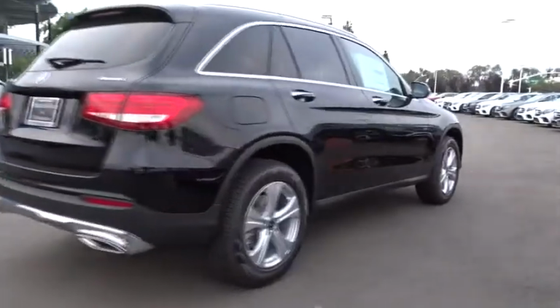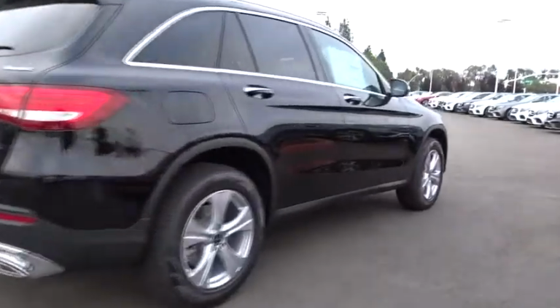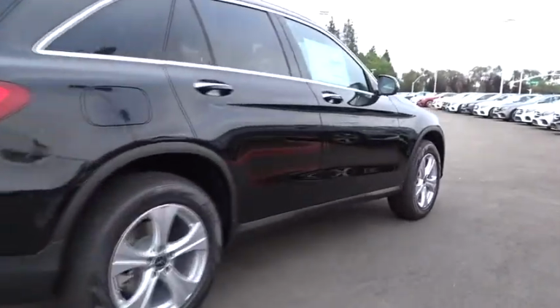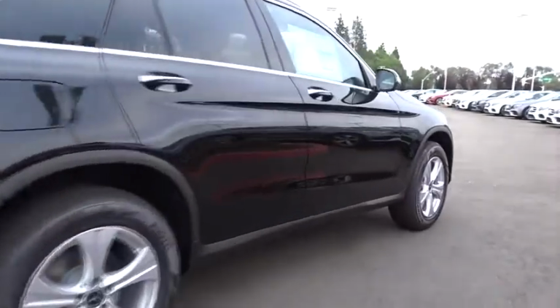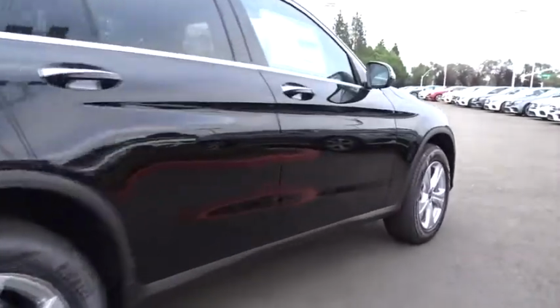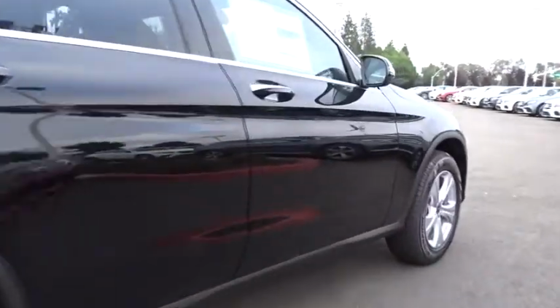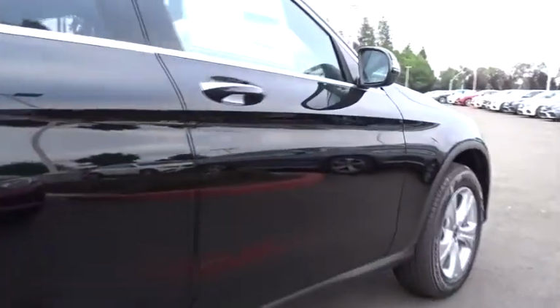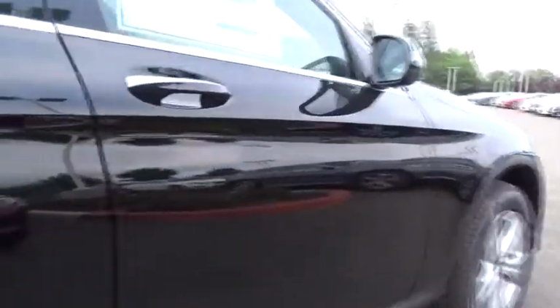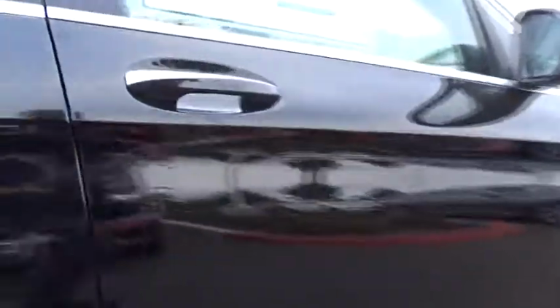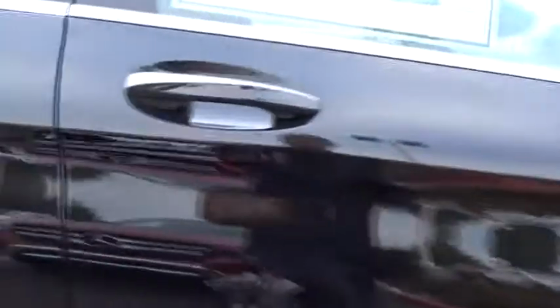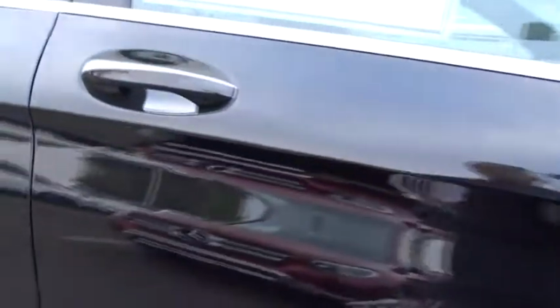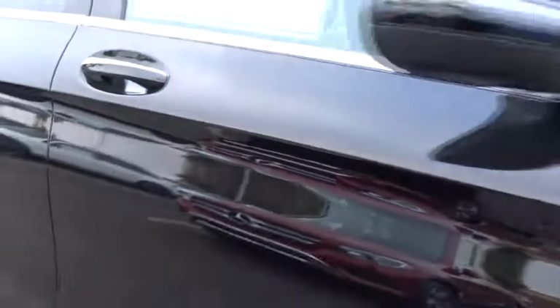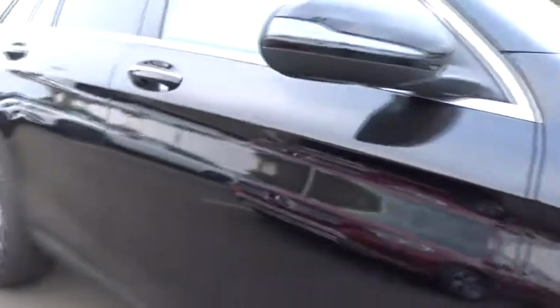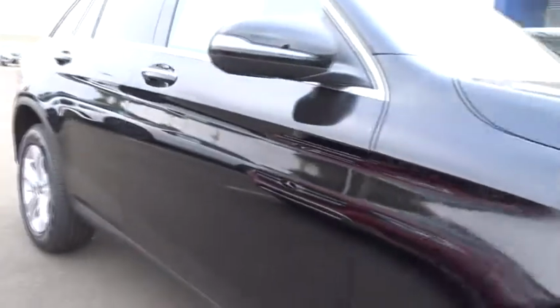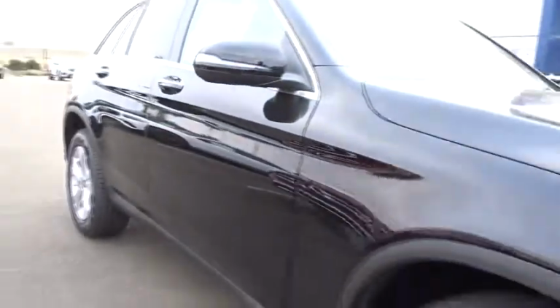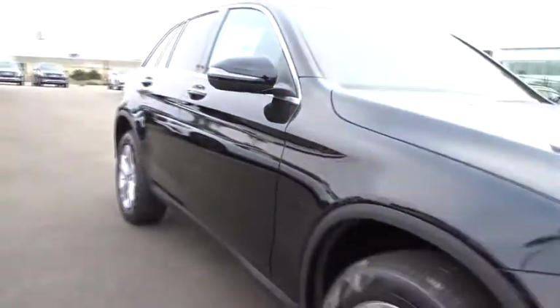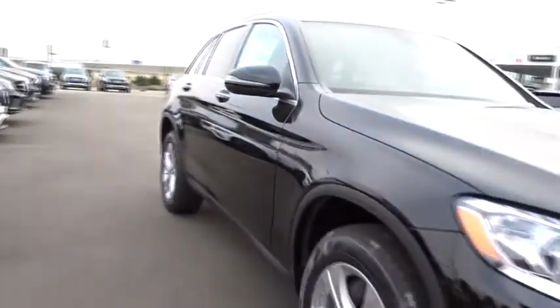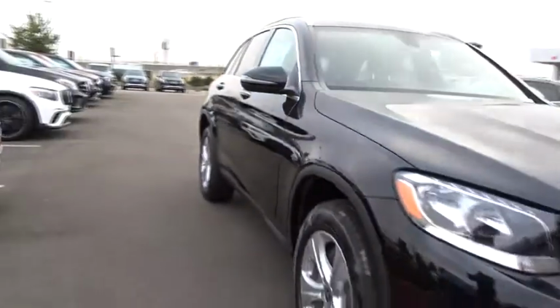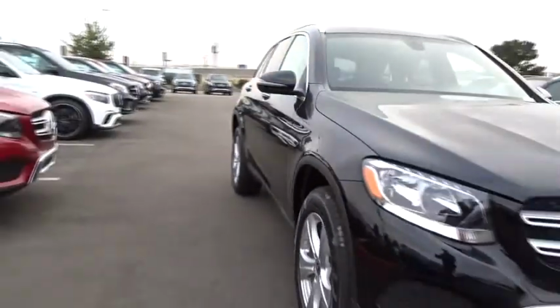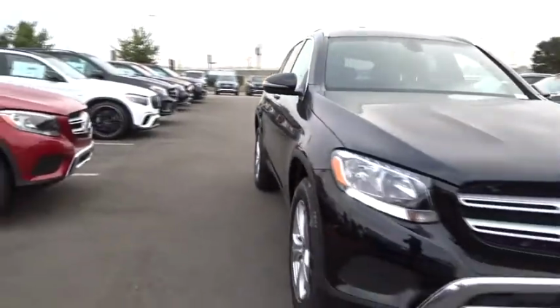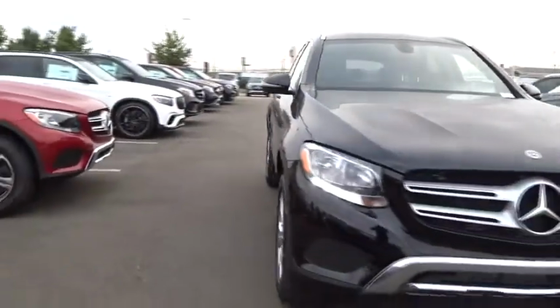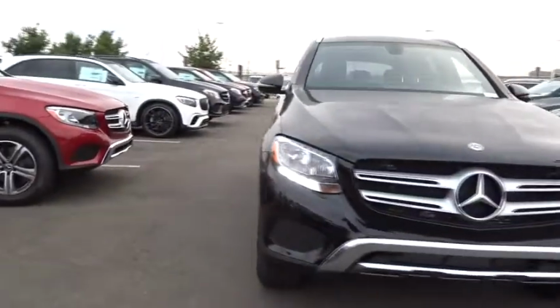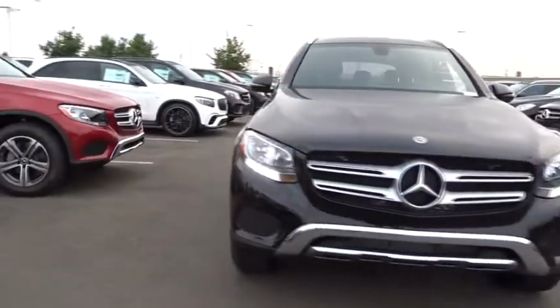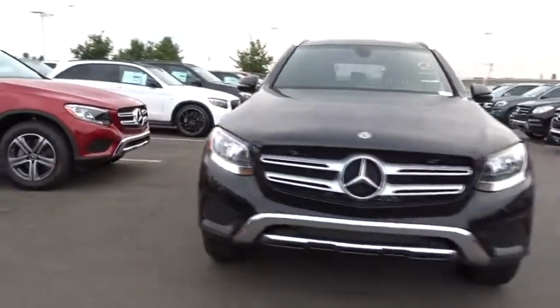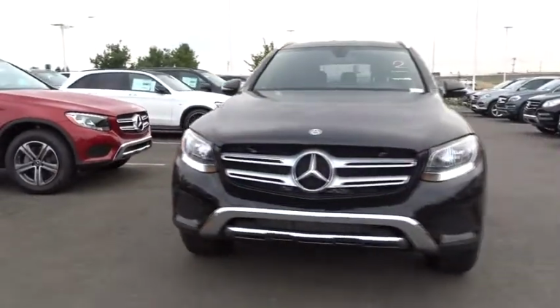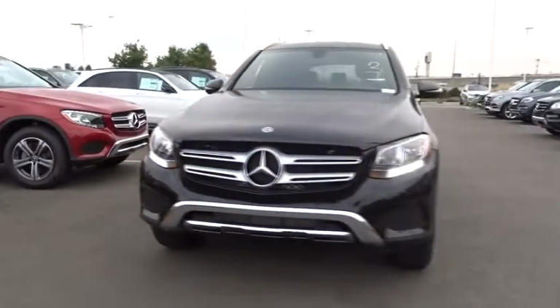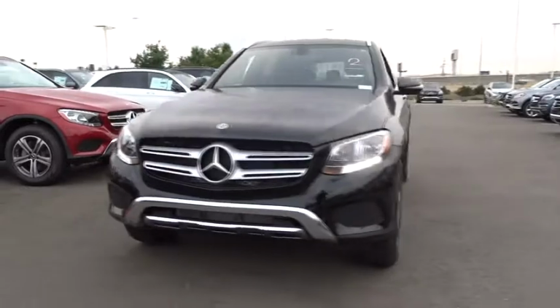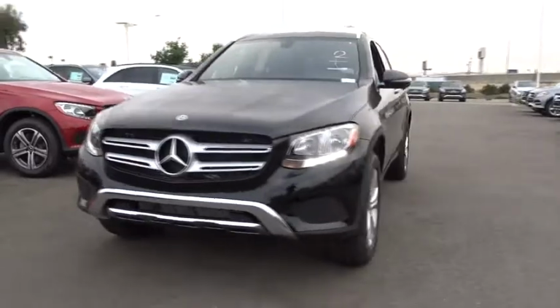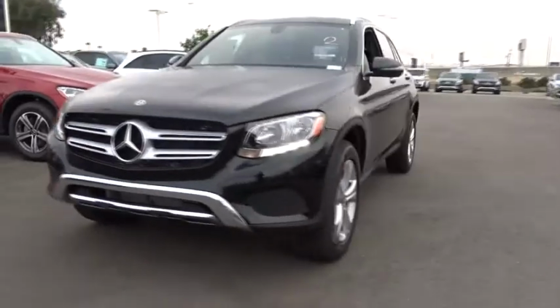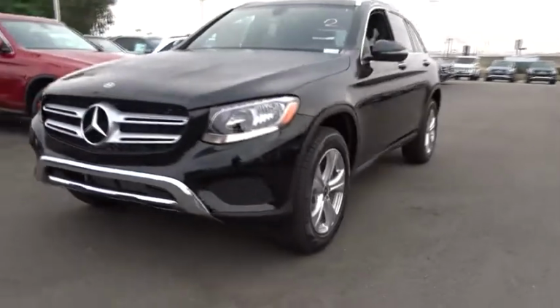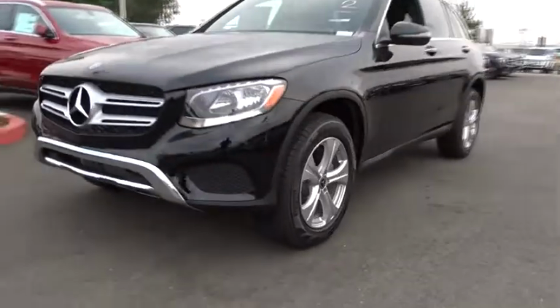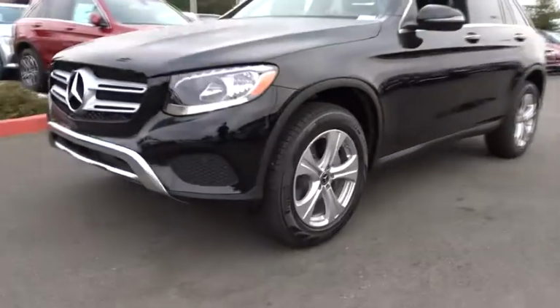All-wheel drive, stability control, traction control, steering wheel audio controls, remote engine start, power liftgate, power passenger seat, backup camera, anti-lock braking system.